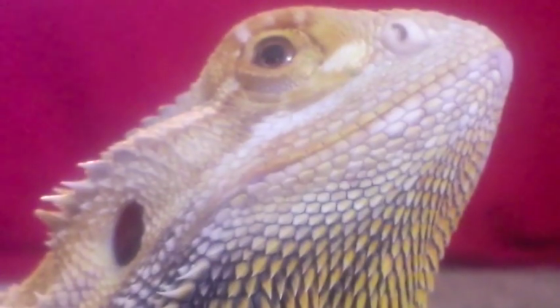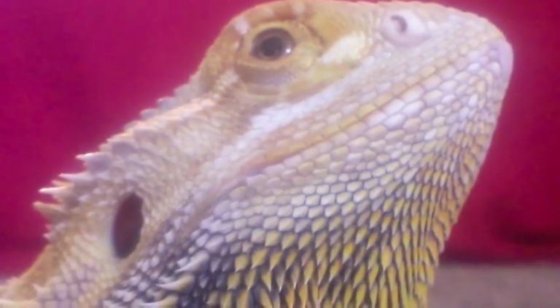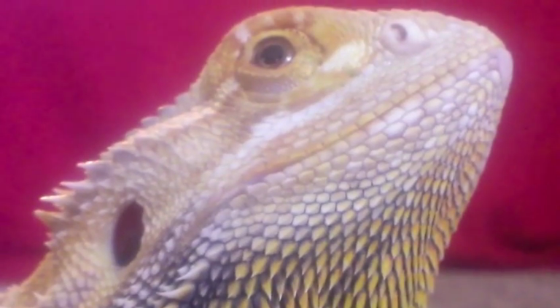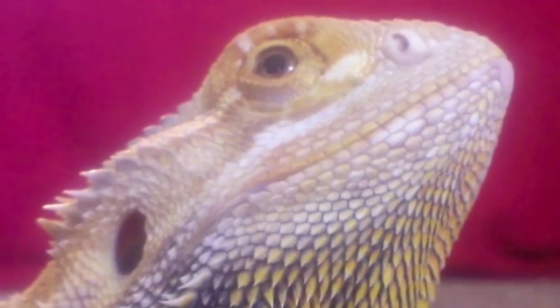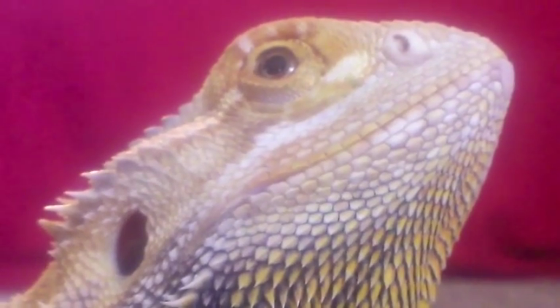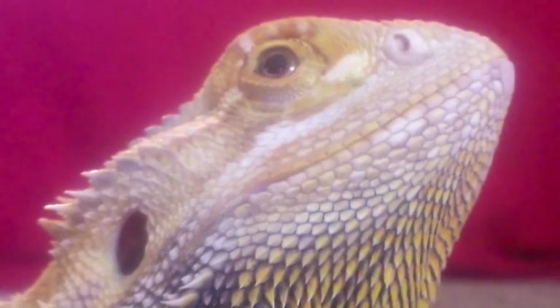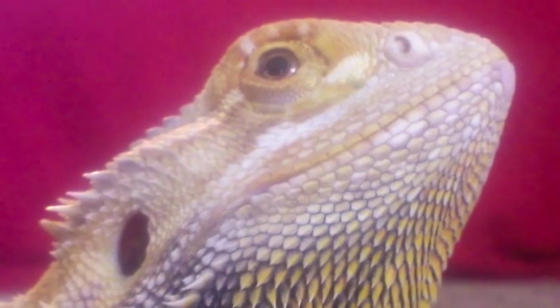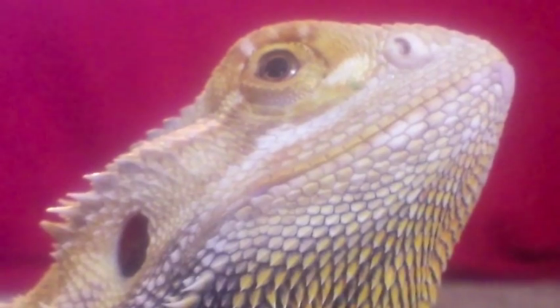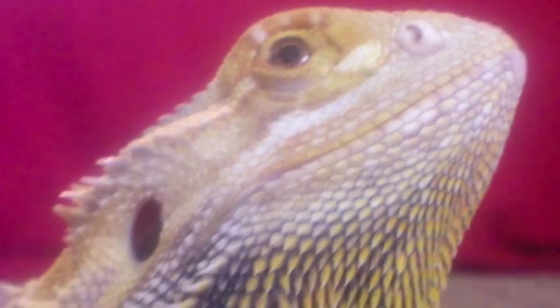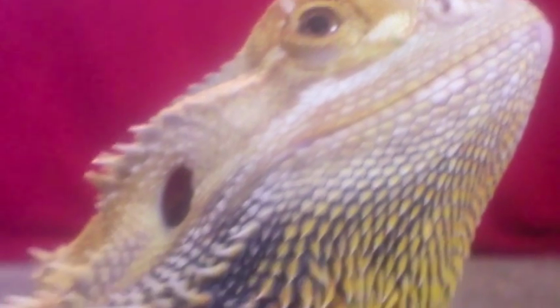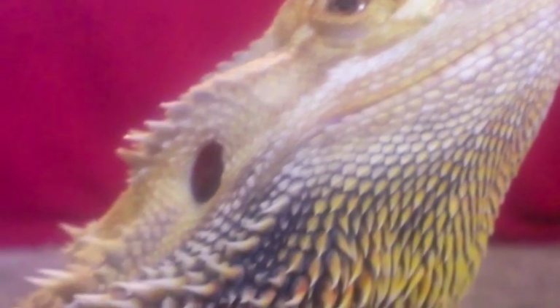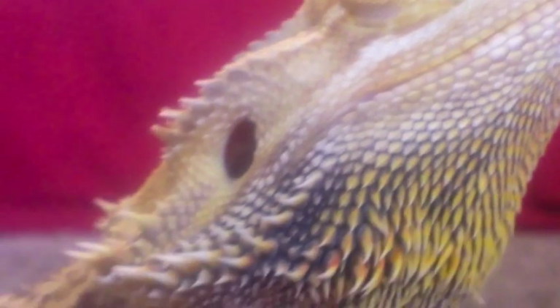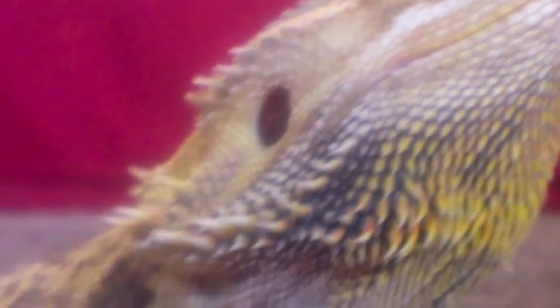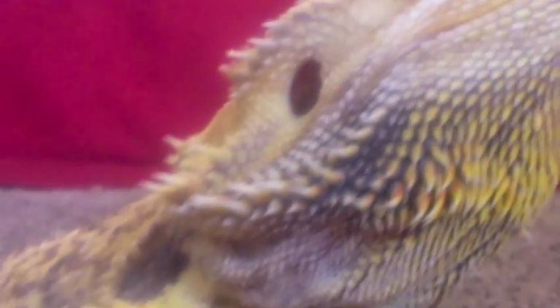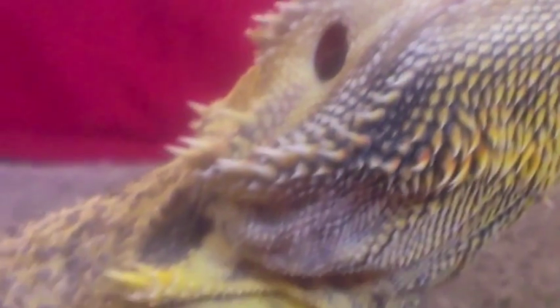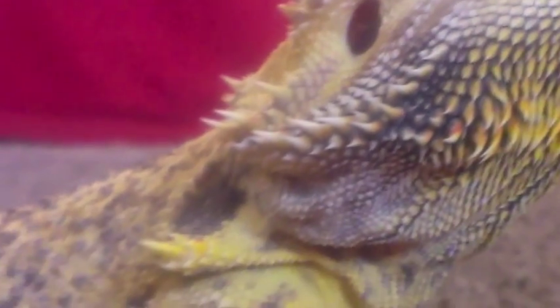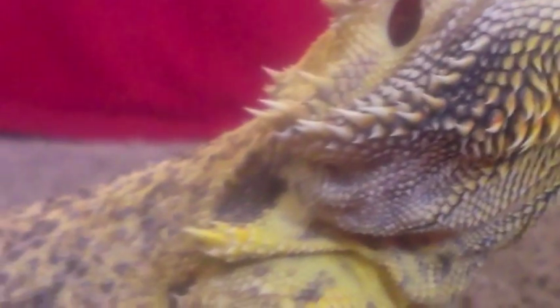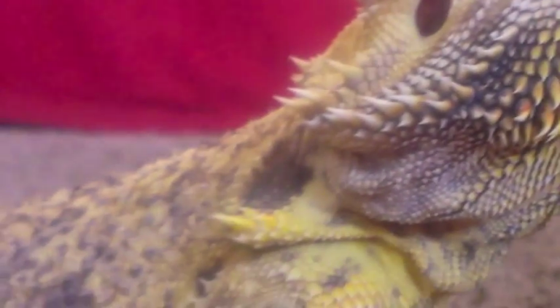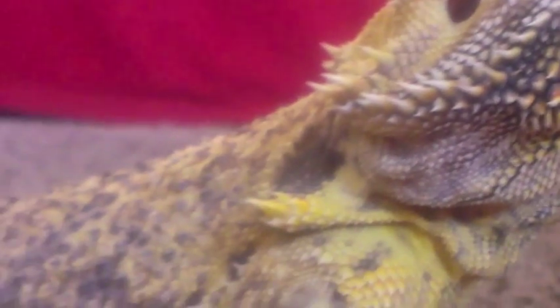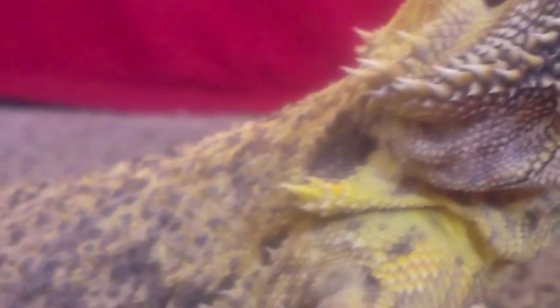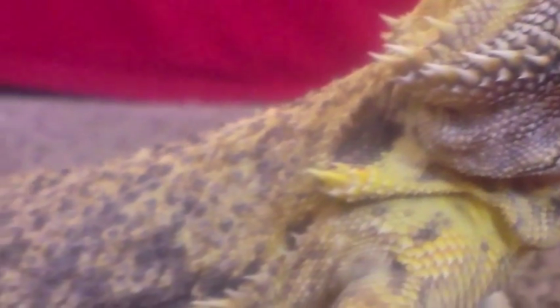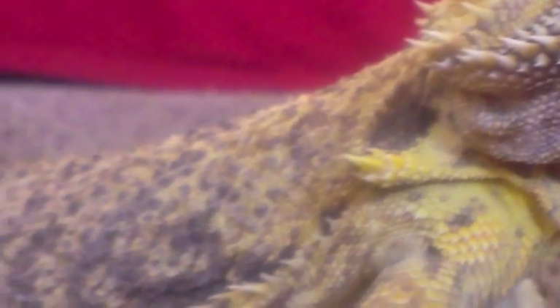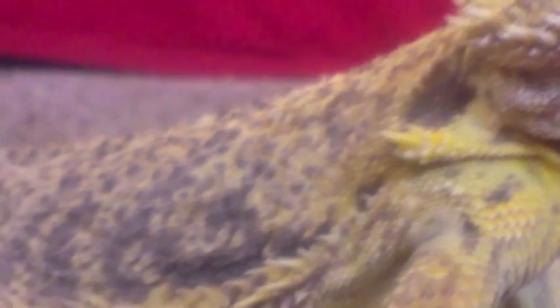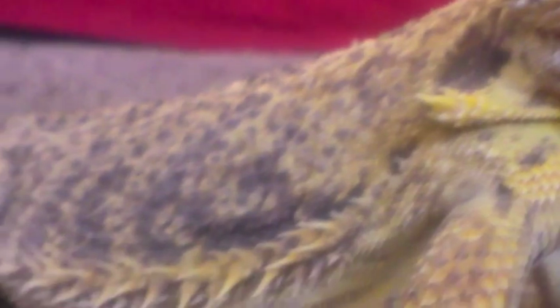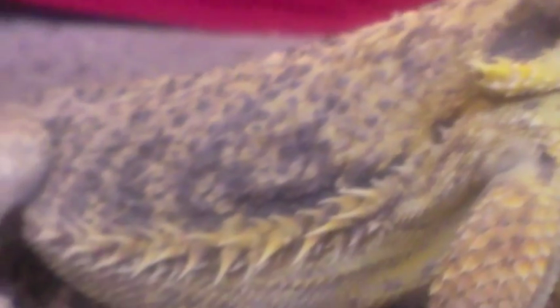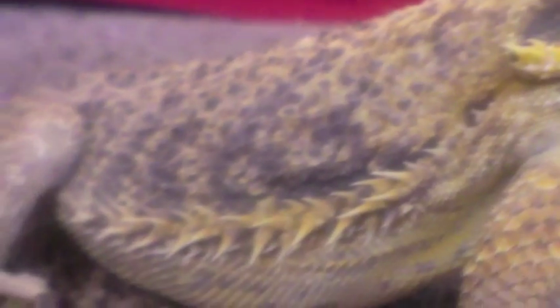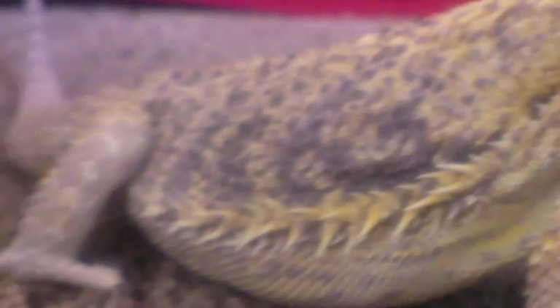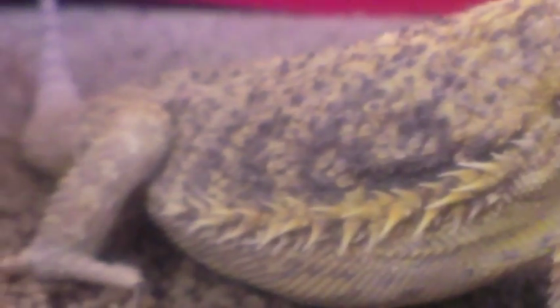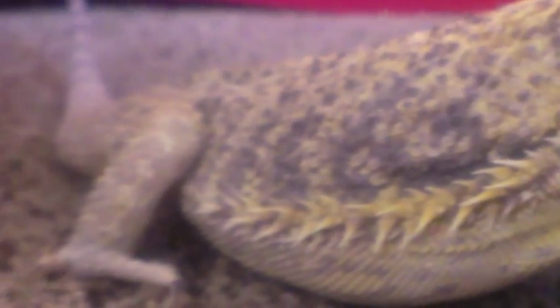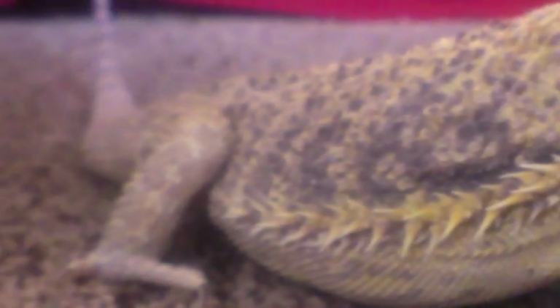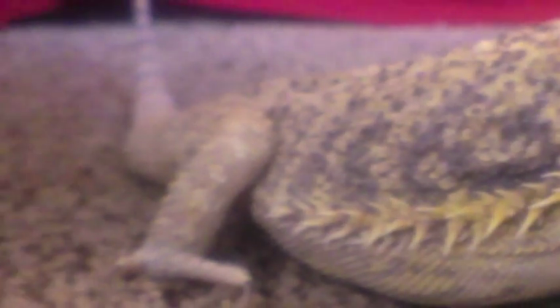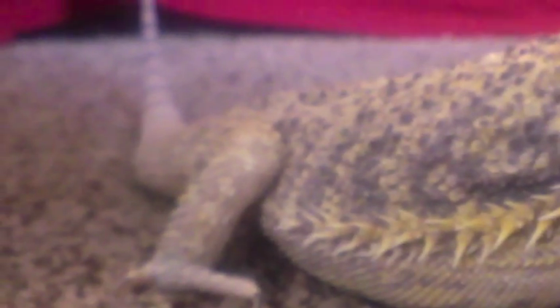Contrary to belief, bearded dragons do not regrow limbs. If a dragon were to lose a tail or an arm, it would not grow back — which I learned the hard way.